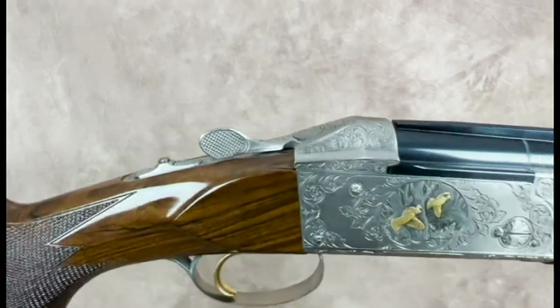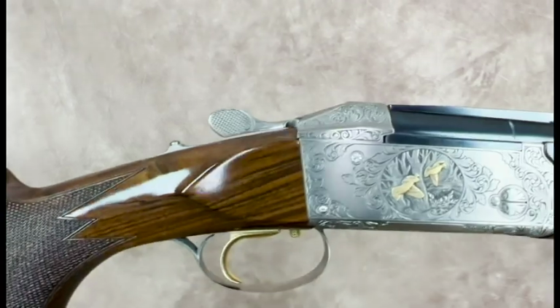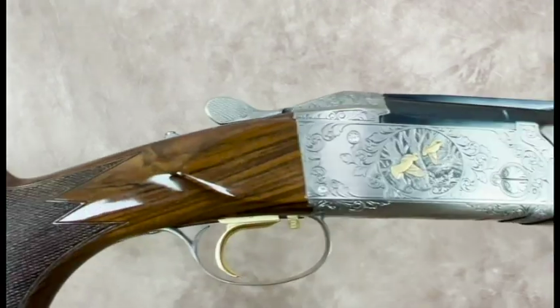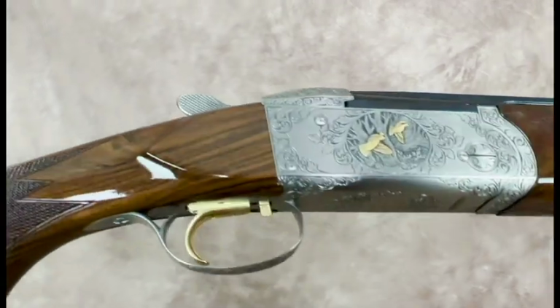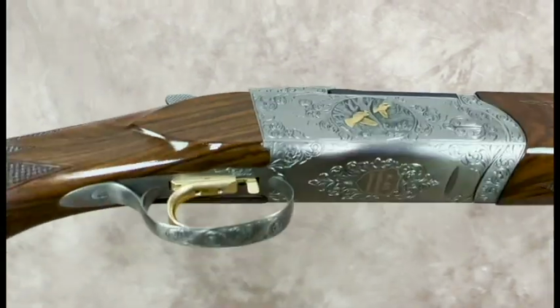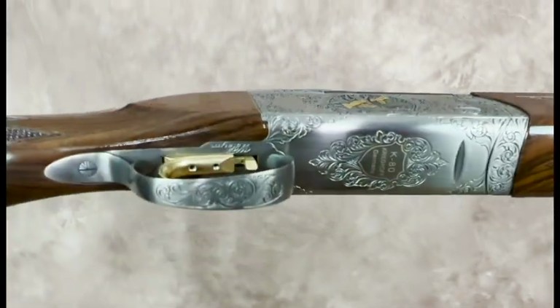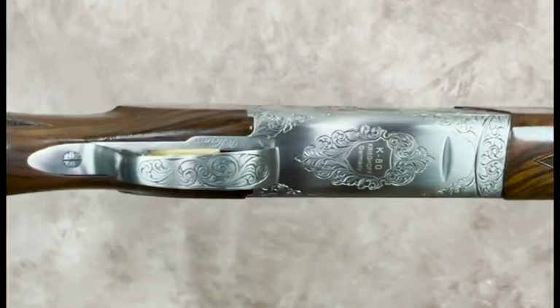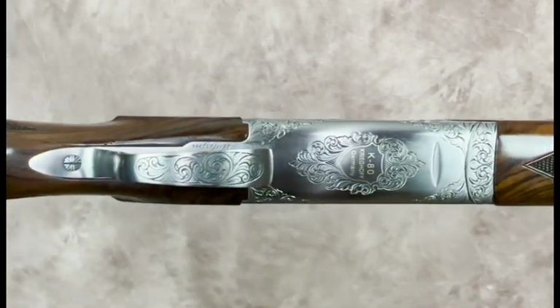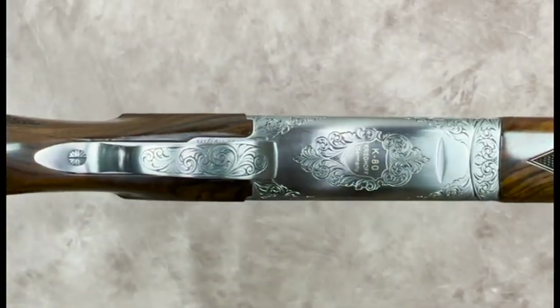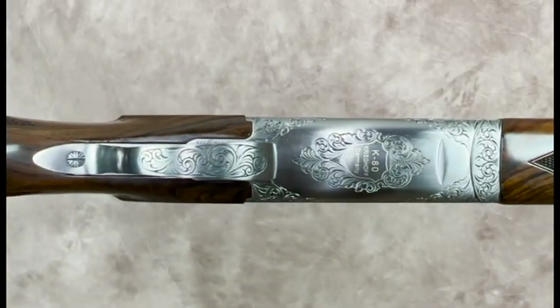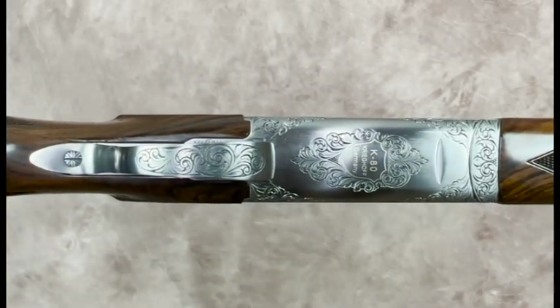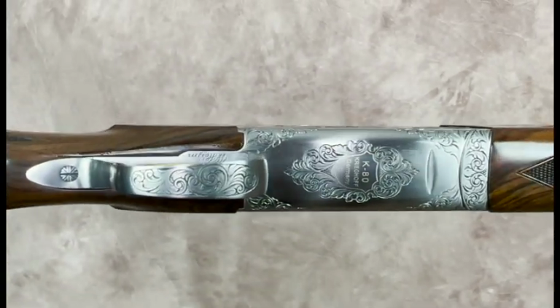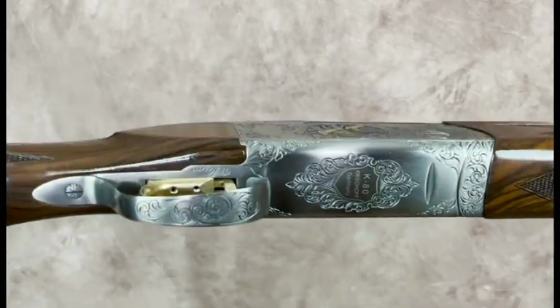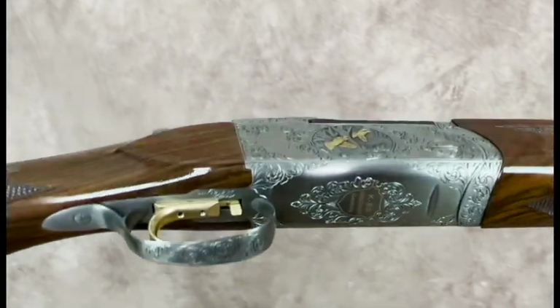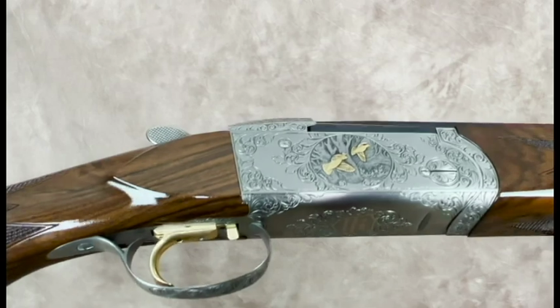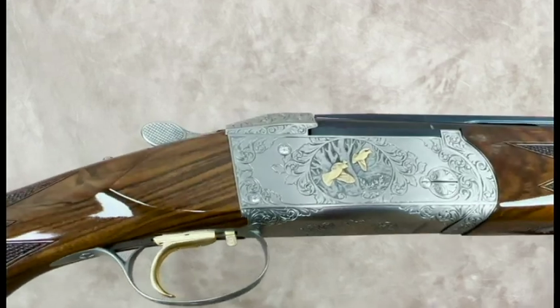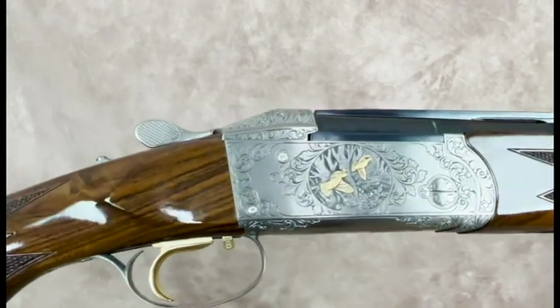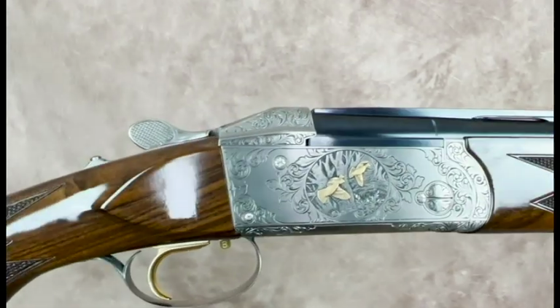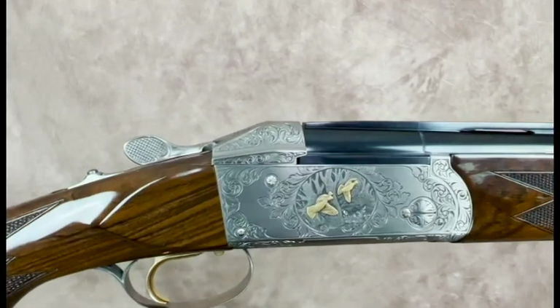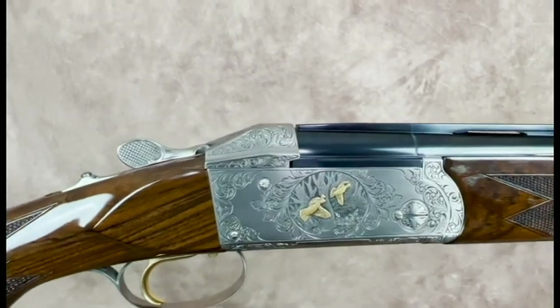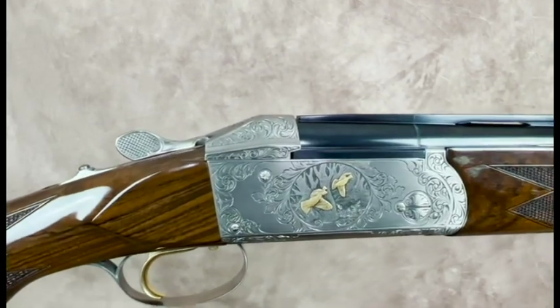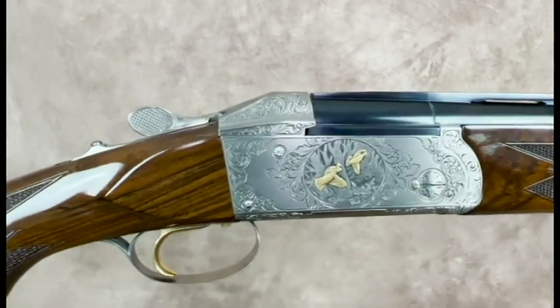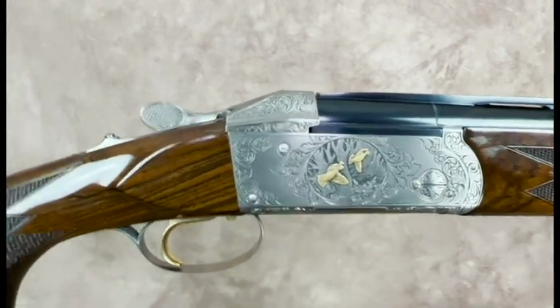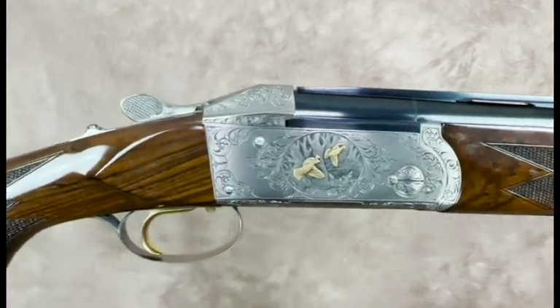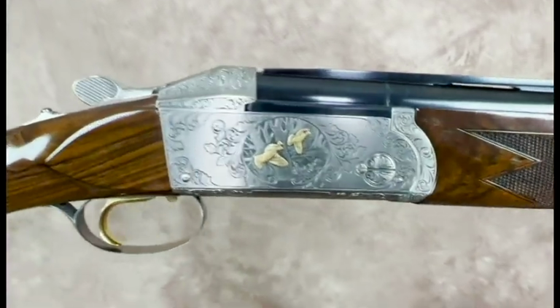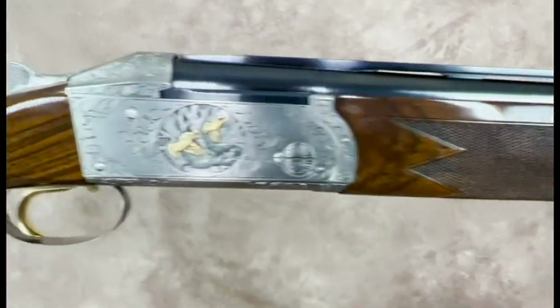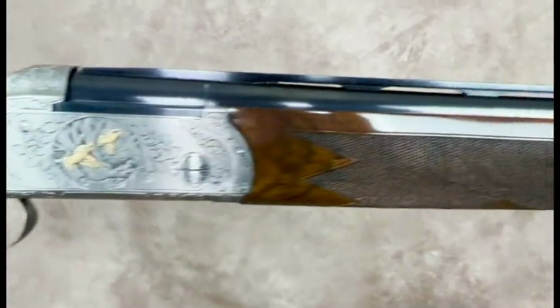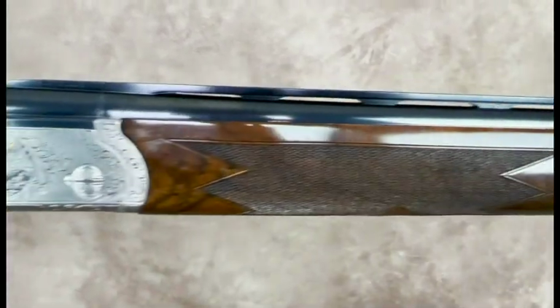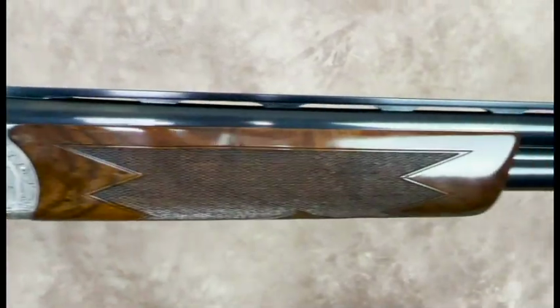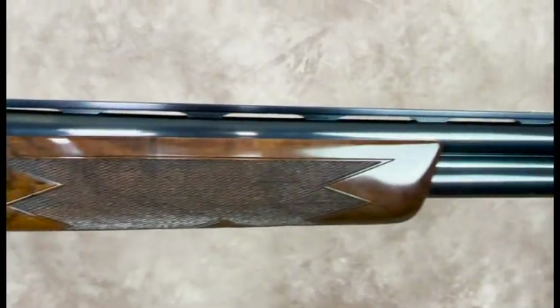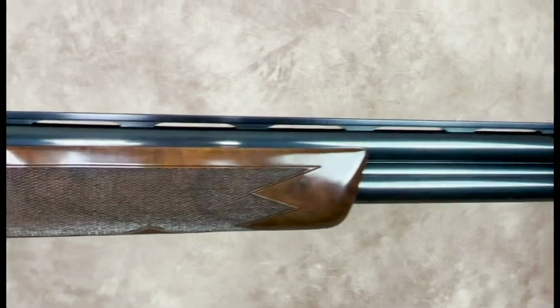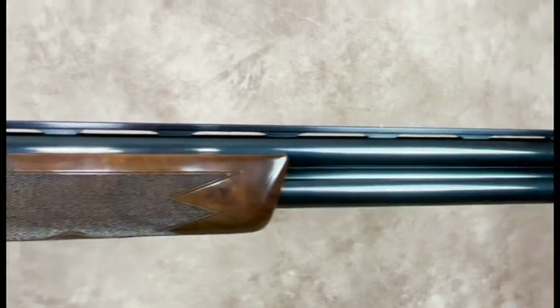This gun is hand engraved by German master engraver Heim with deep scrolls and wood scenes and 24 karat gold inlays.